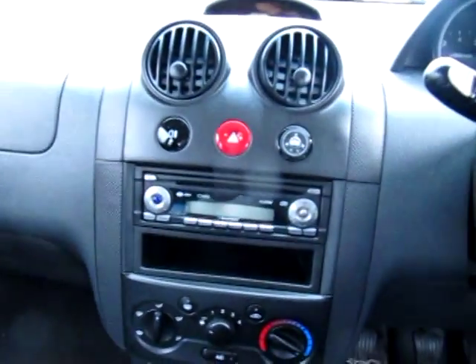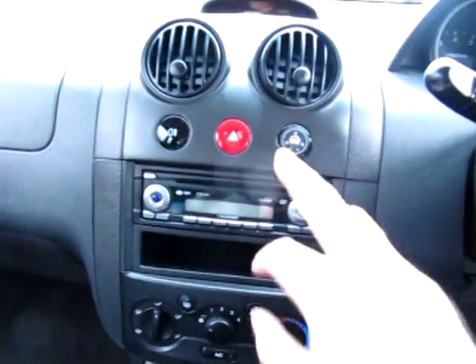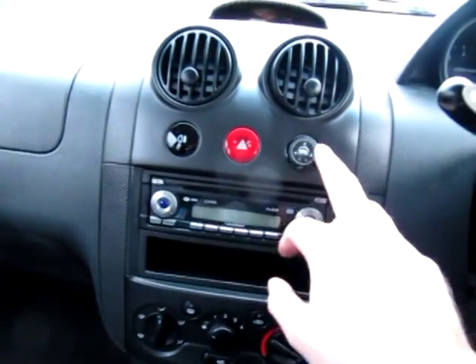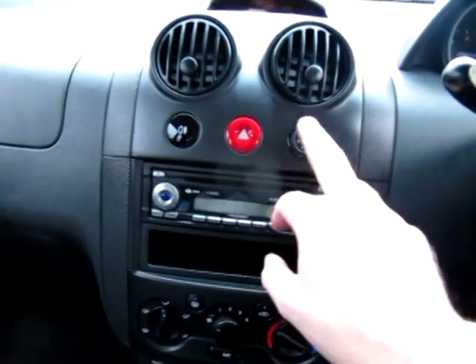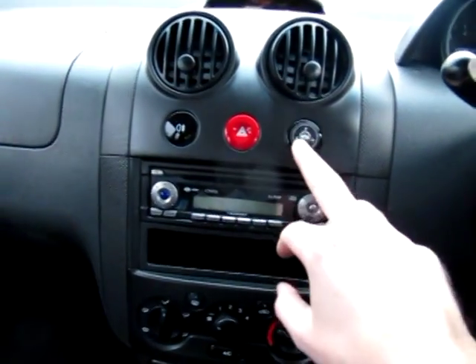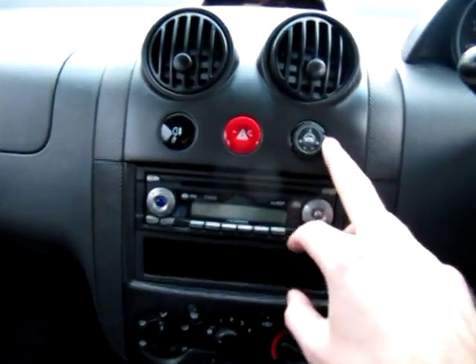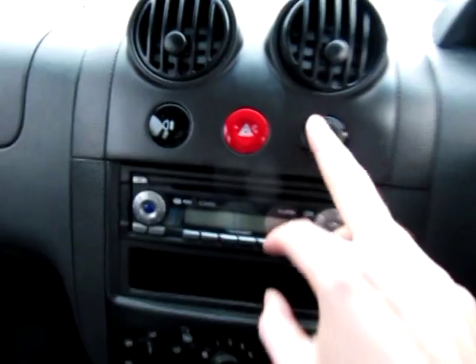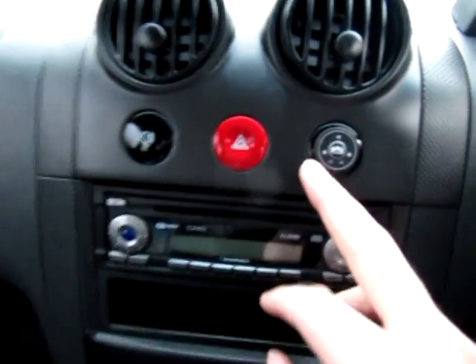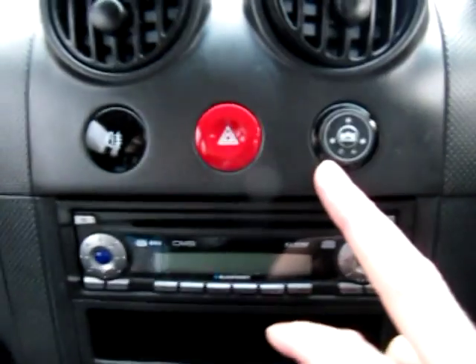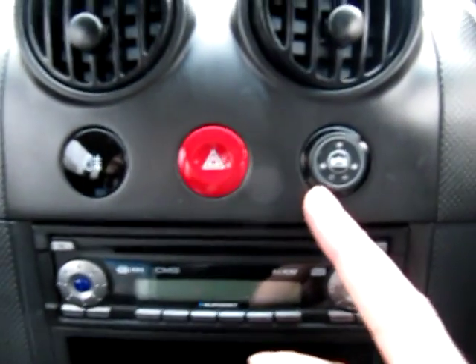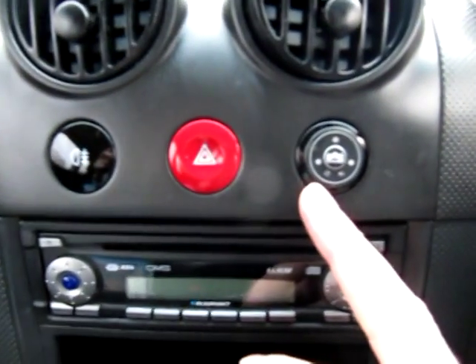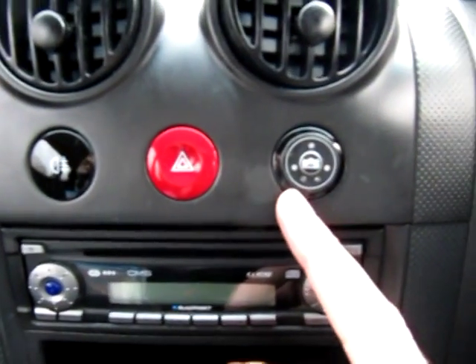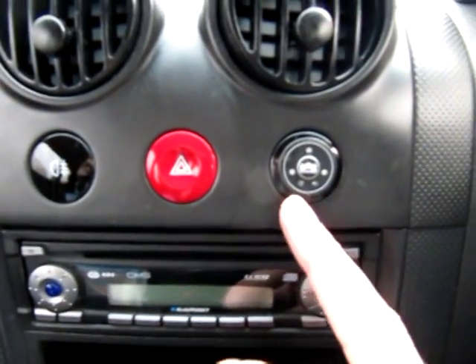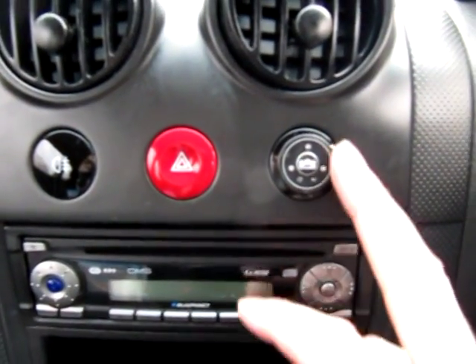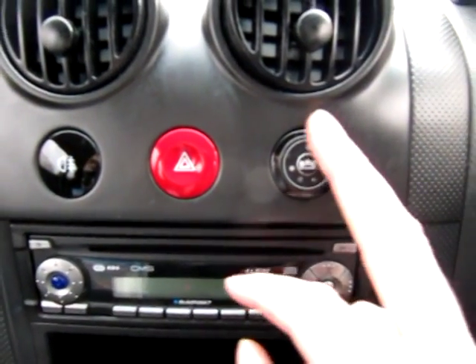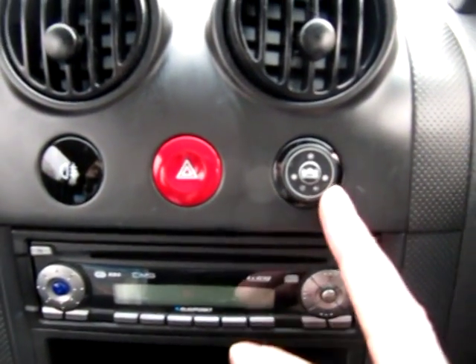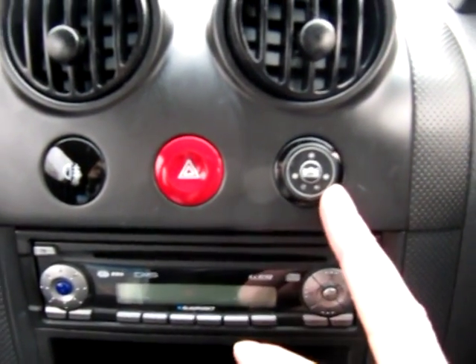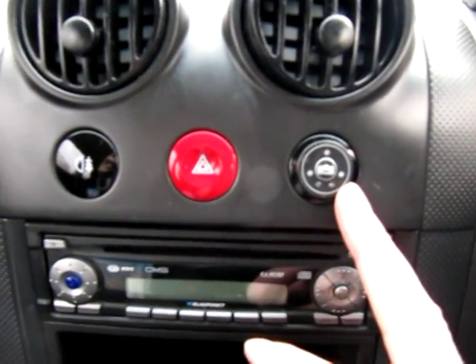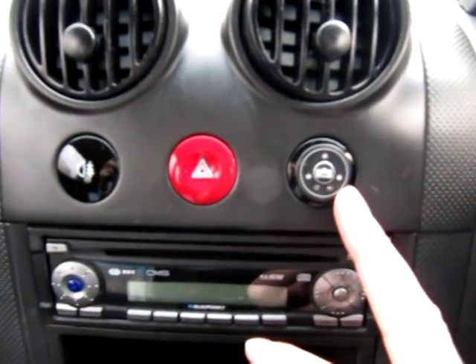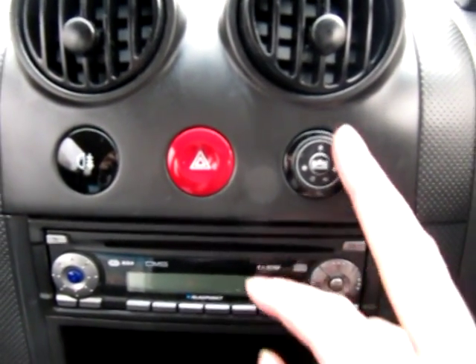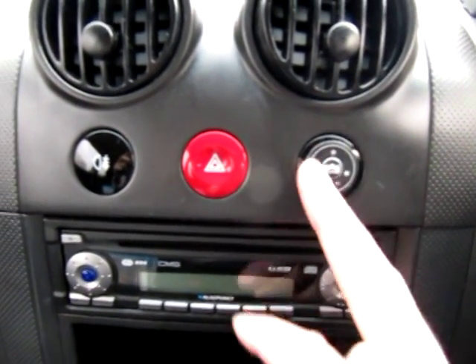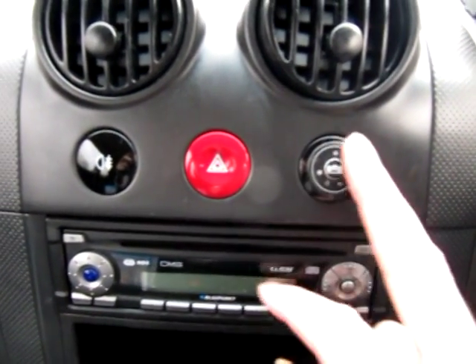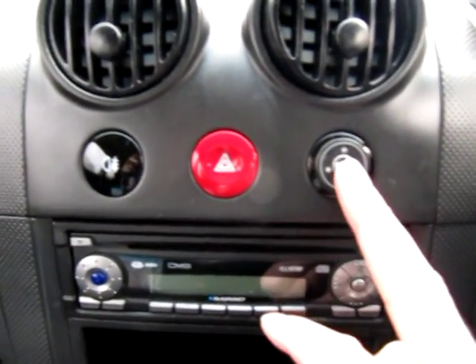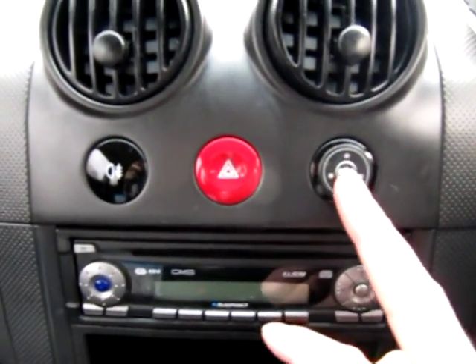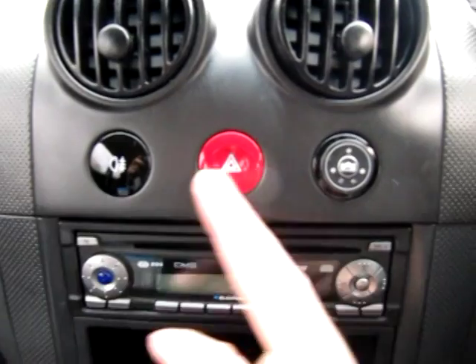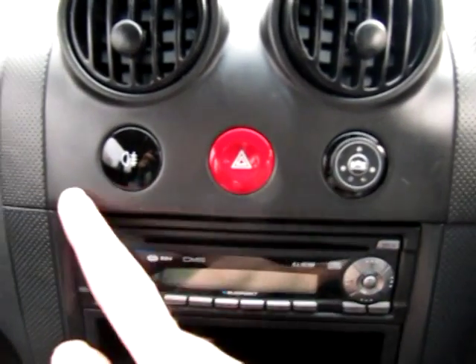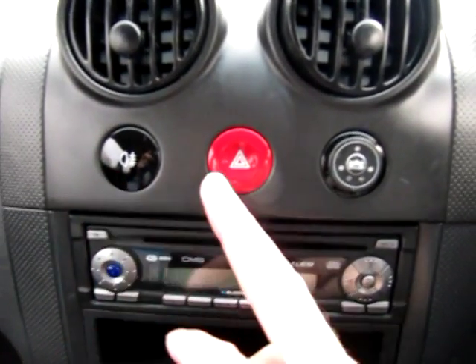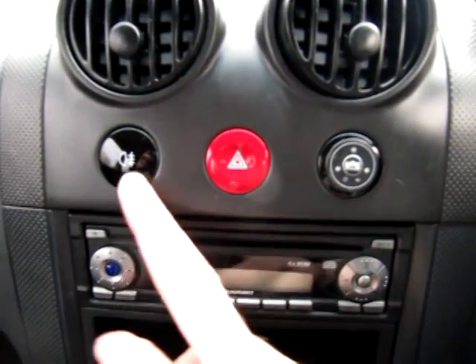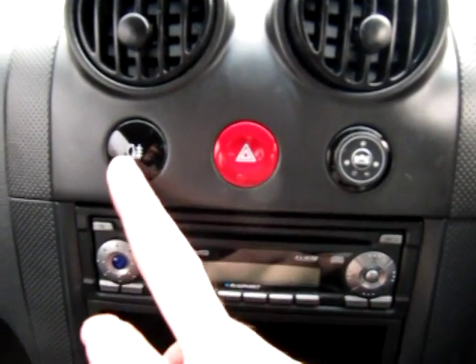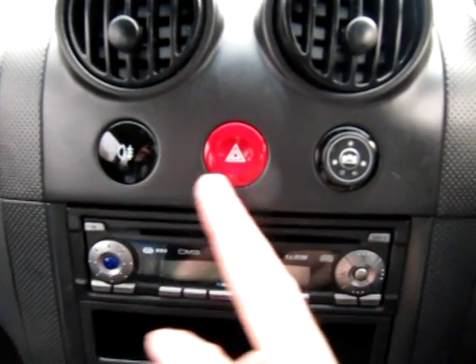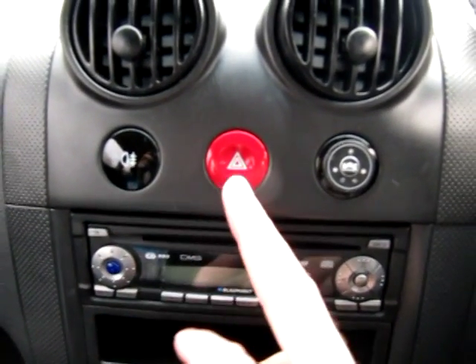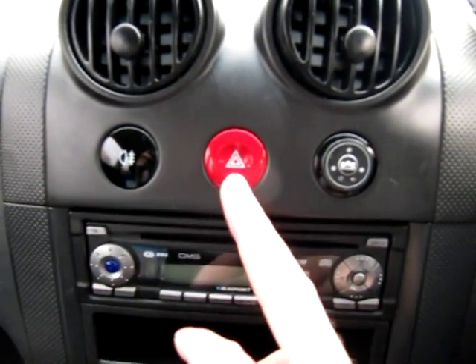This is where we've had the BRC LPG switch fitted — and this was a blank. I just think the round switch fits very nicely, along with the rear fog light switch and the hazard light switch.